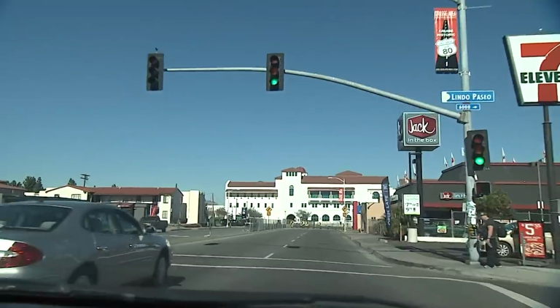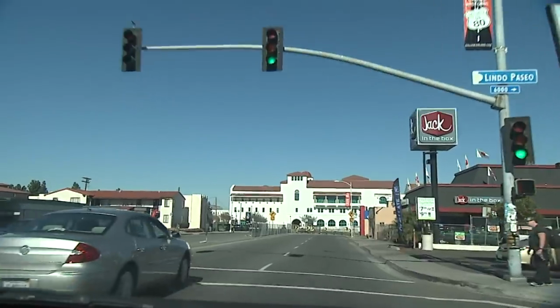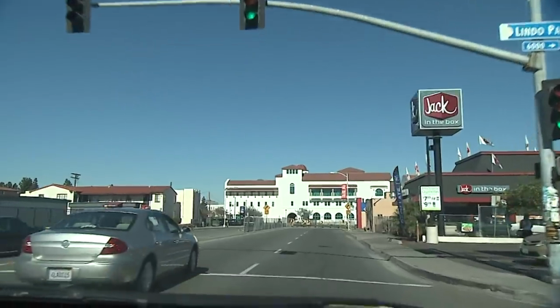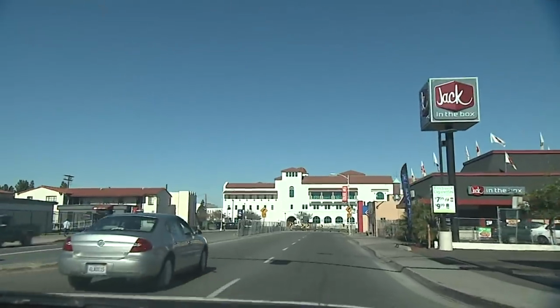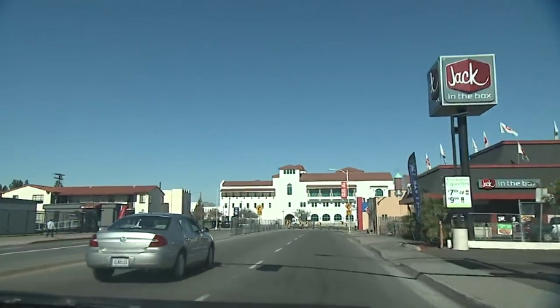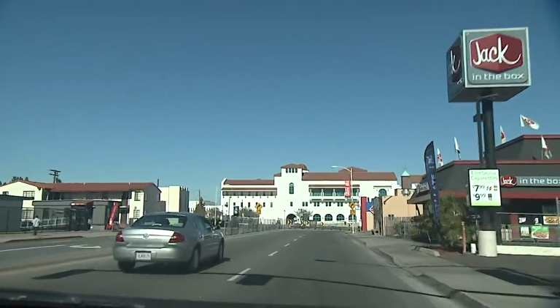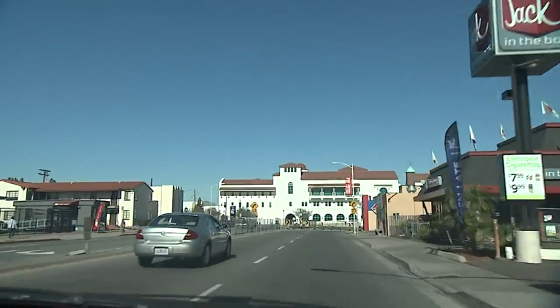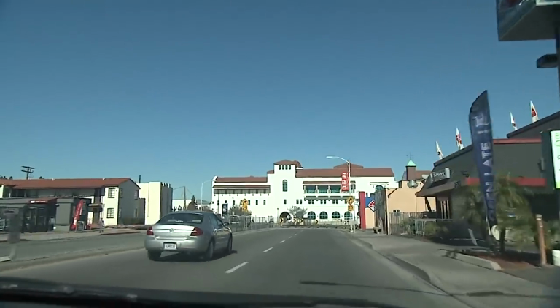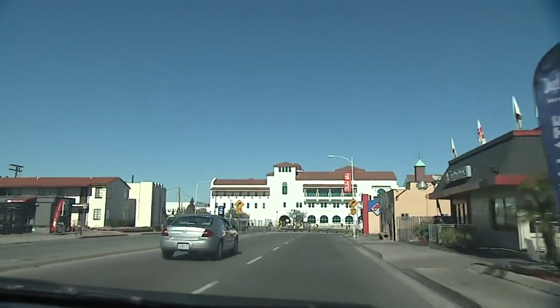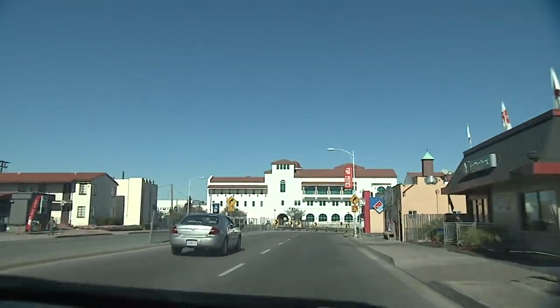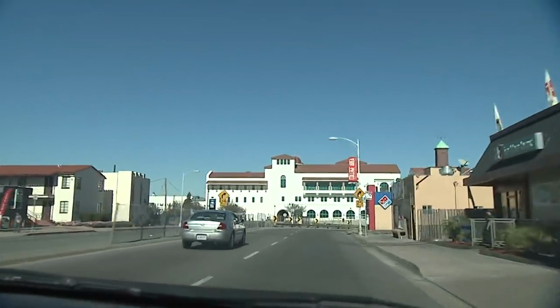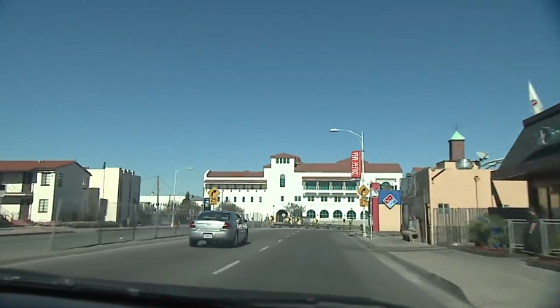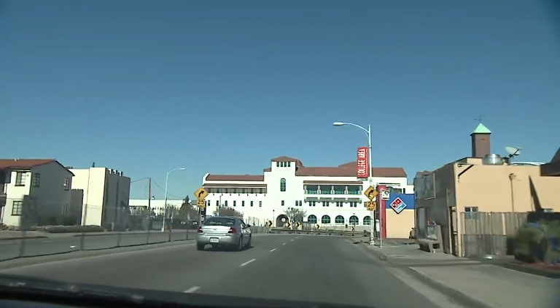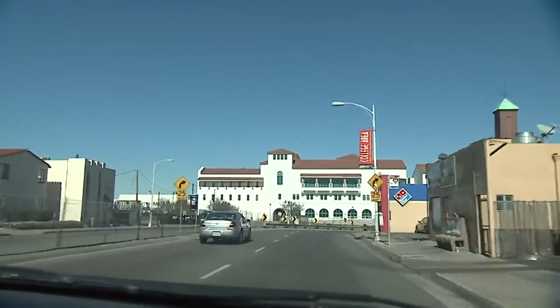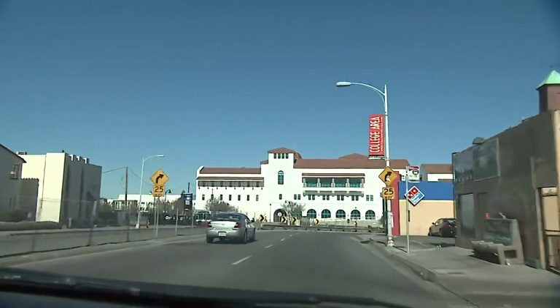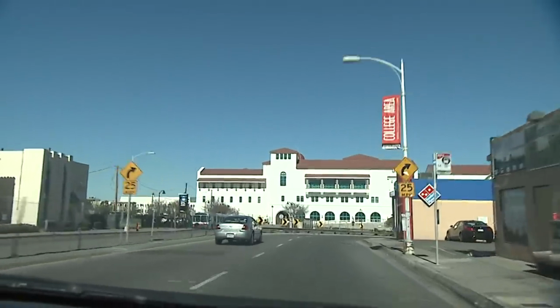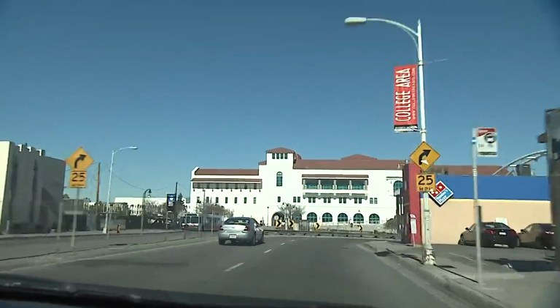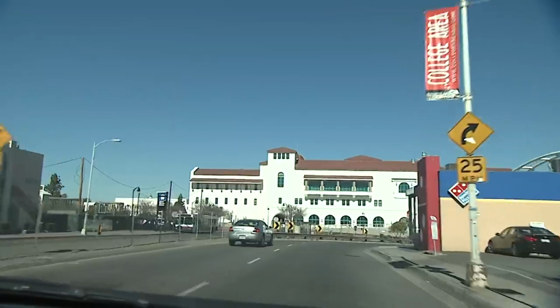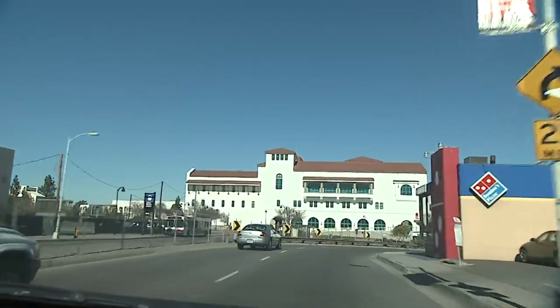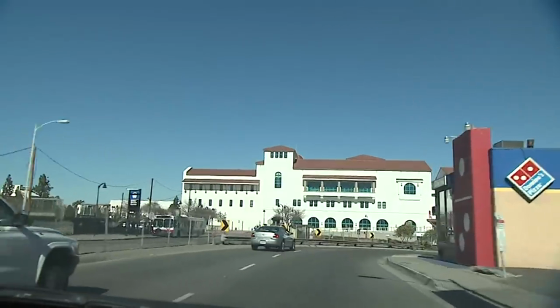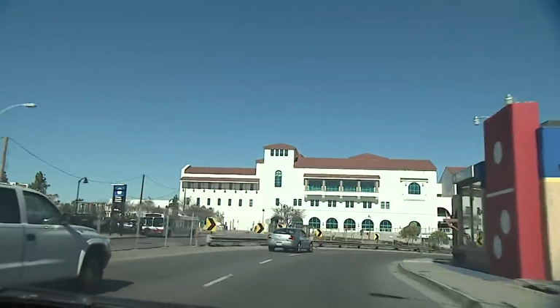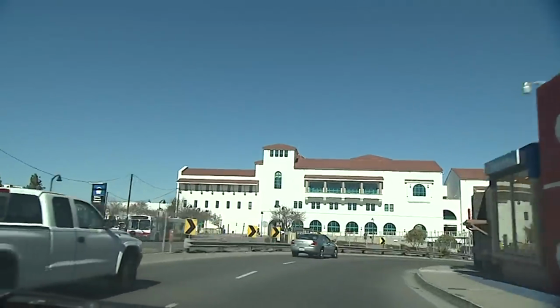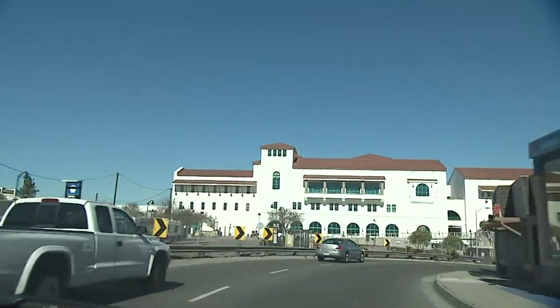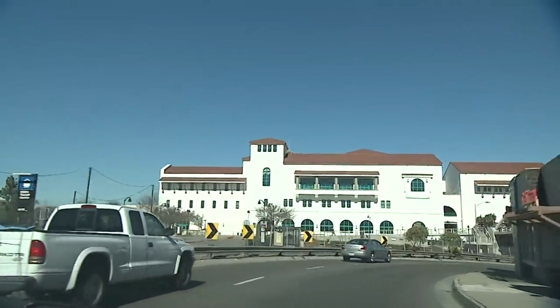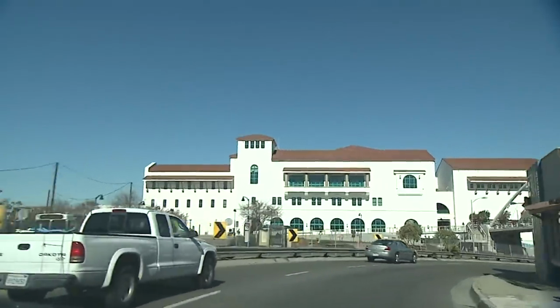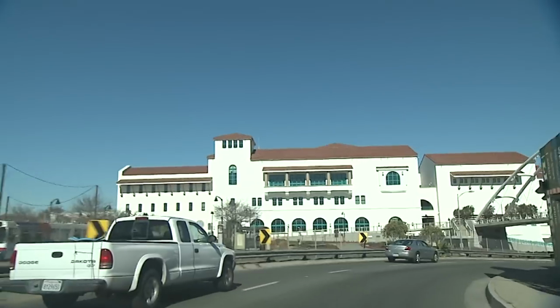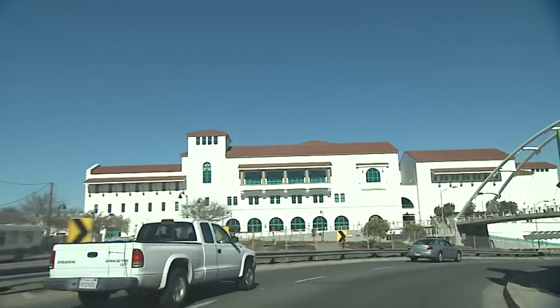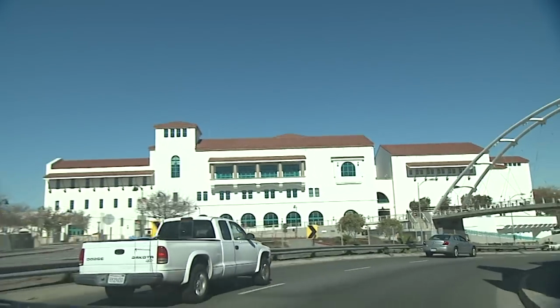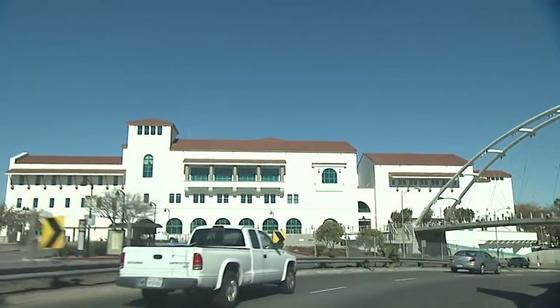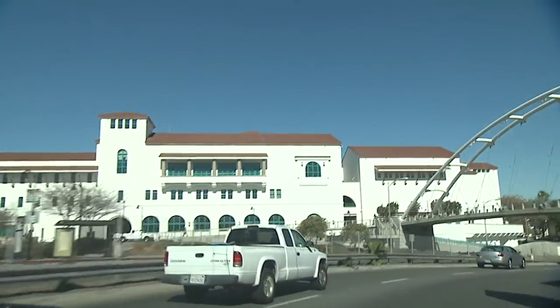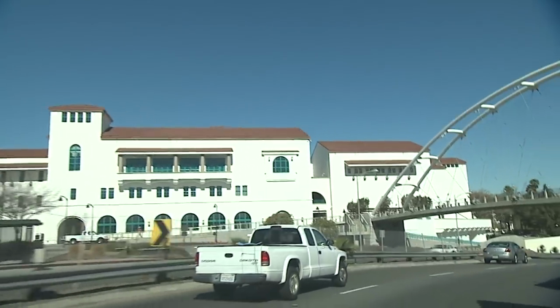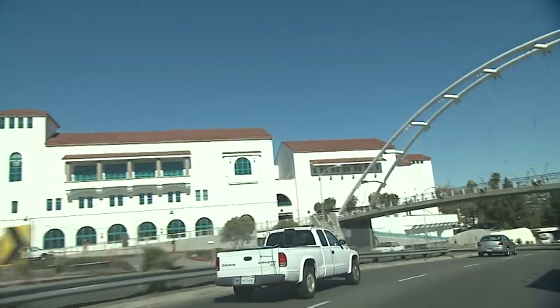So the next time you're driving down College Avenue toward Interstate 8 and you see the foot bridge, look up at the house that students built. It's a testament to what can be done when everyone on campus works together.